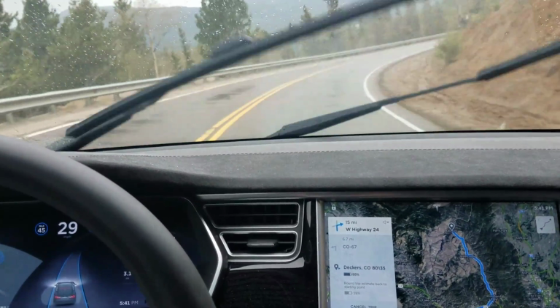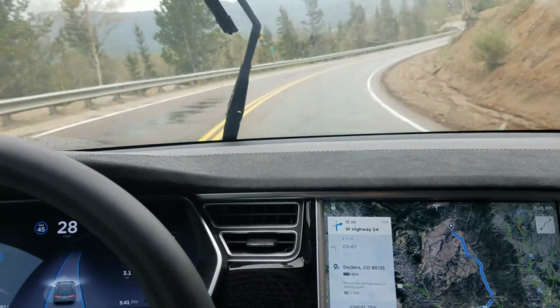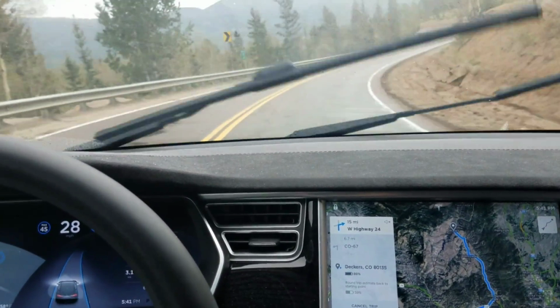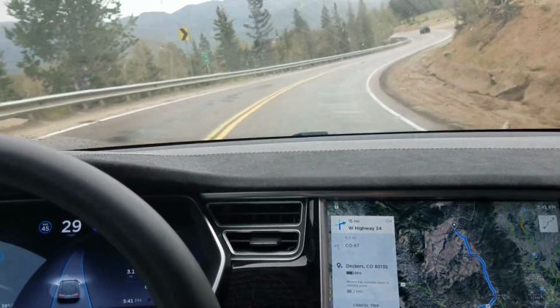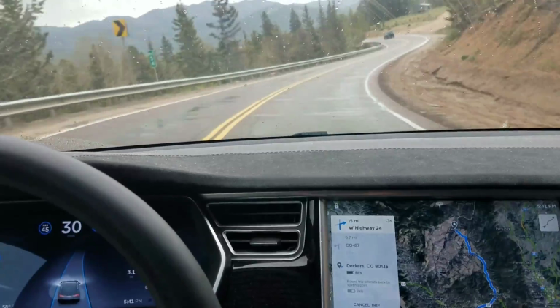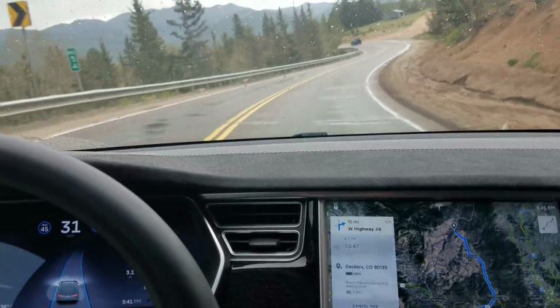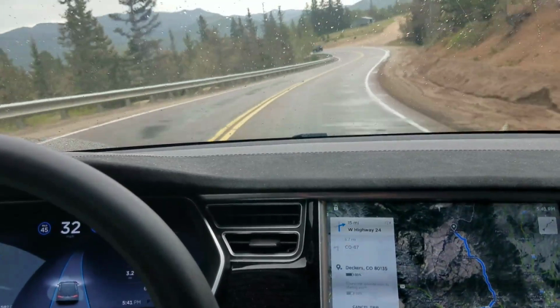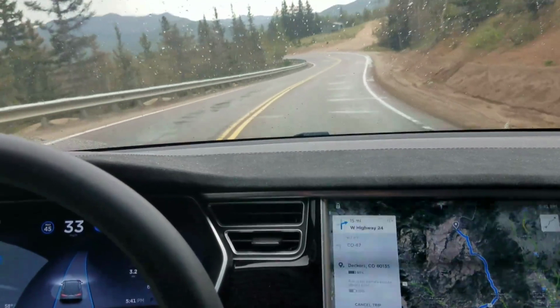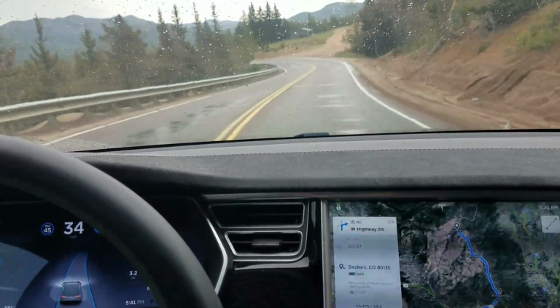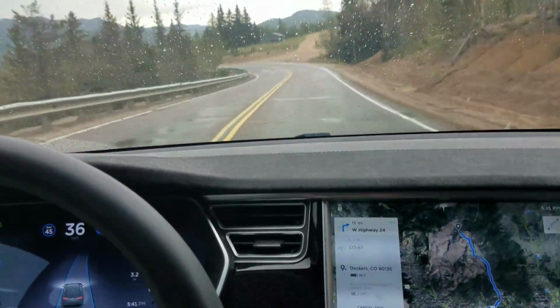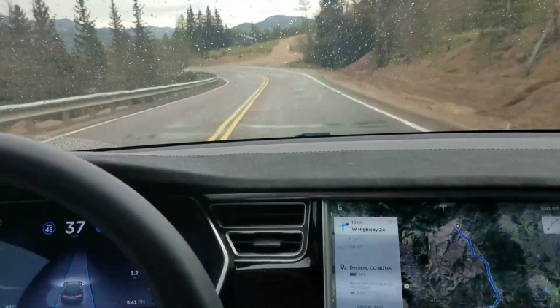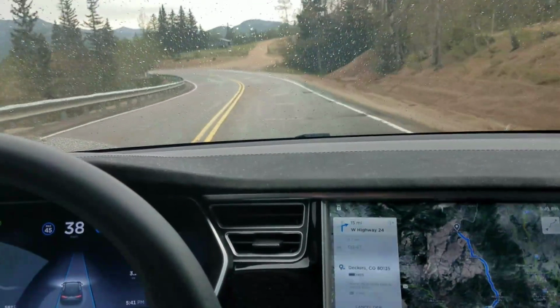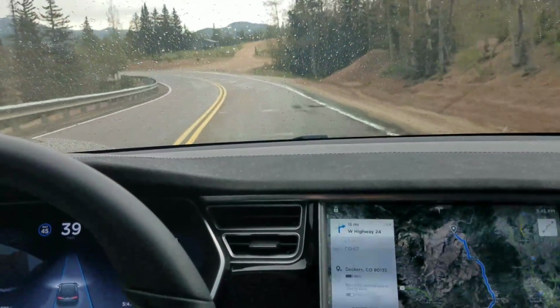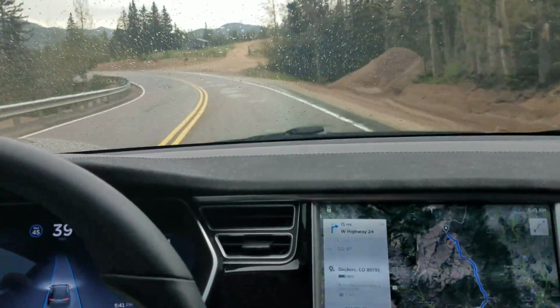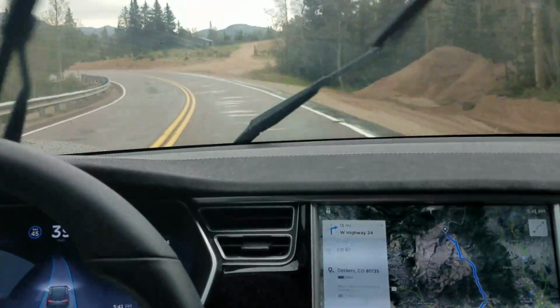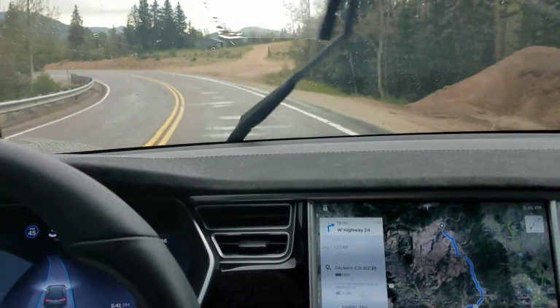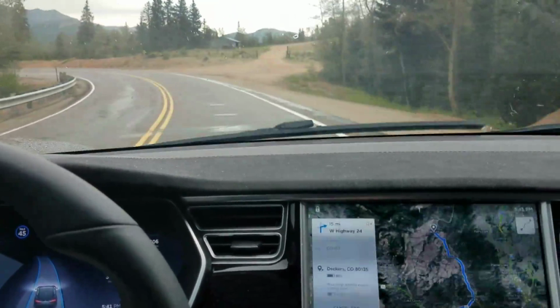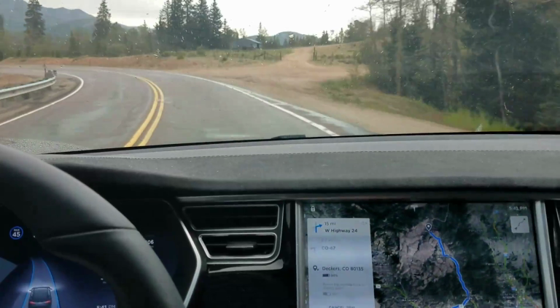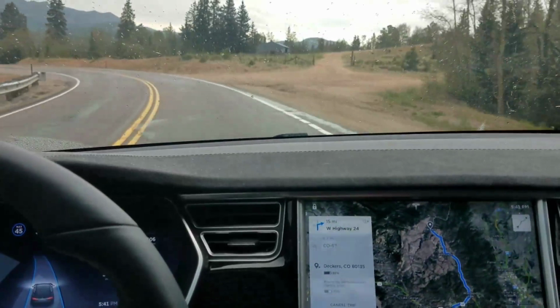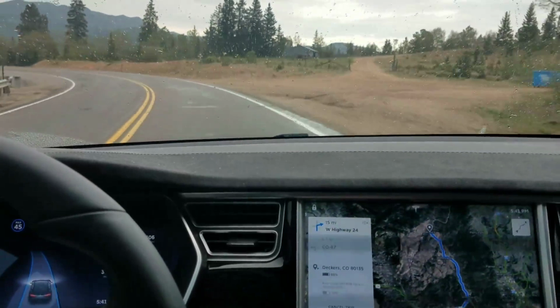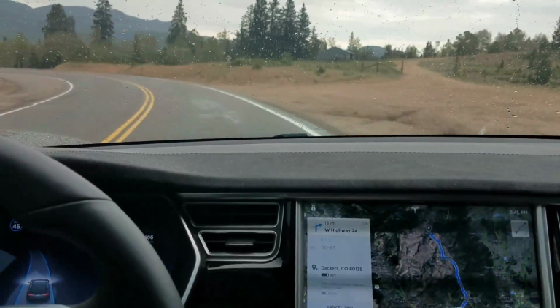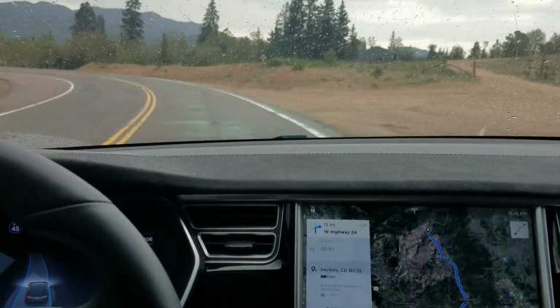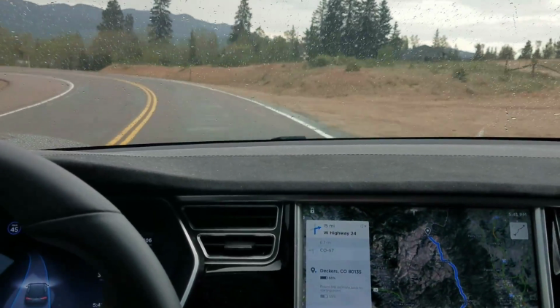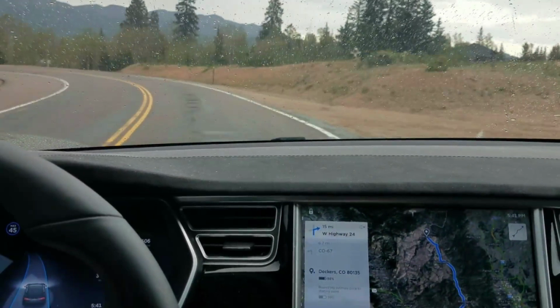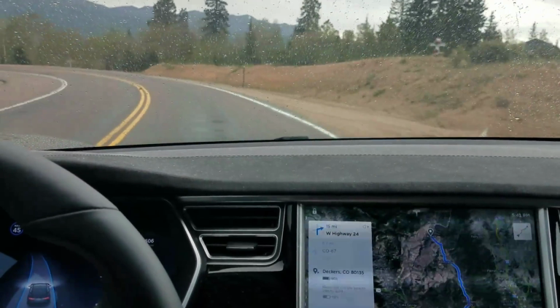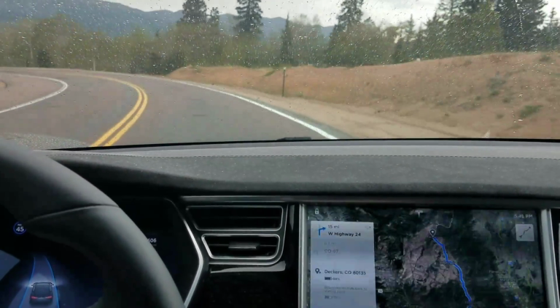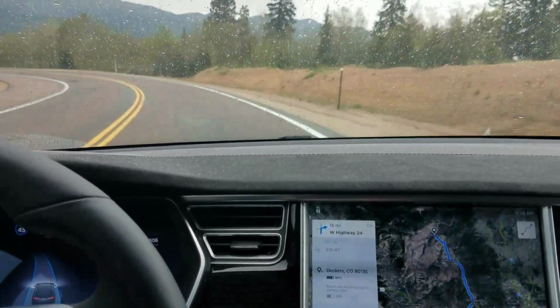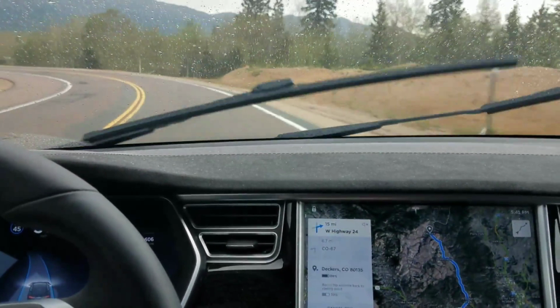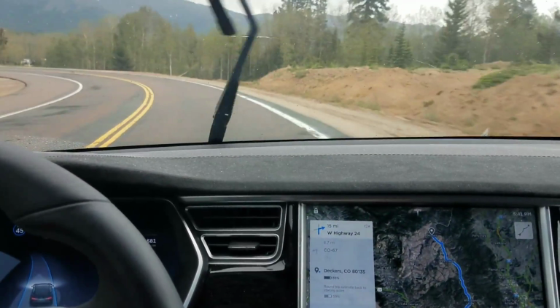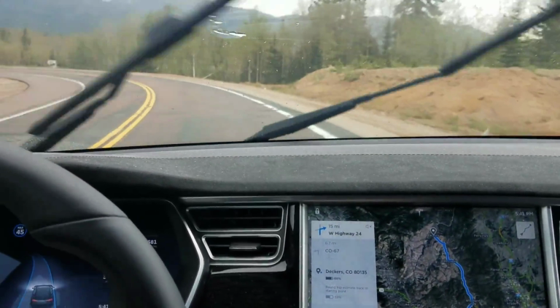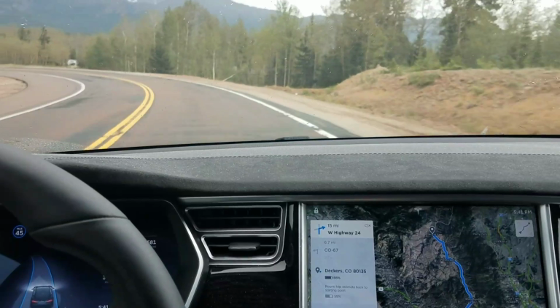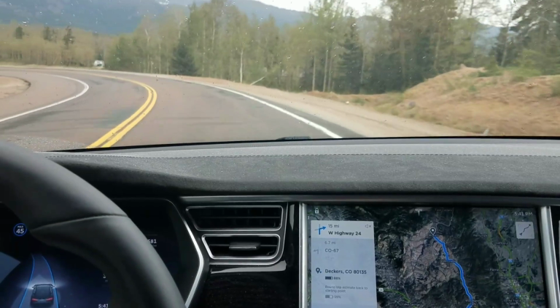As you can see, it is slowing down on these turns to as low as just below 30 miles per hour. It's doing a reasonably good job of keeping the lane, although it is occasionally drifting over too far to the center, in my opinion.